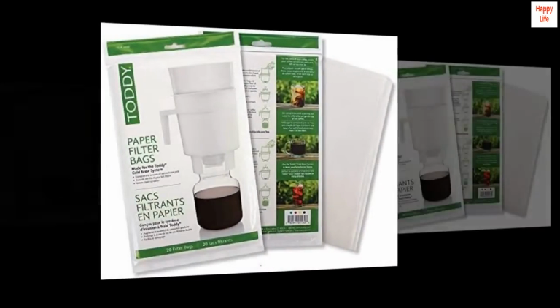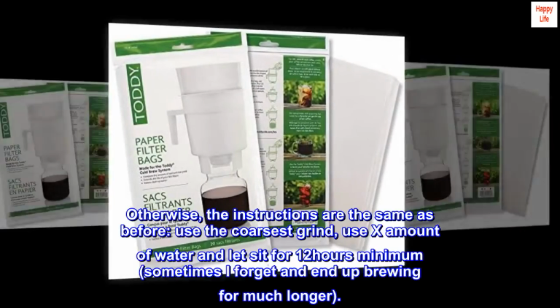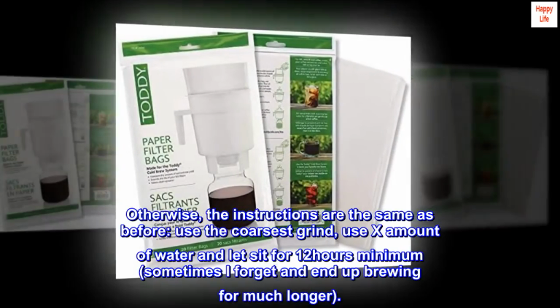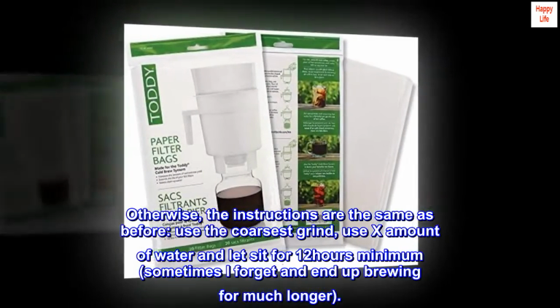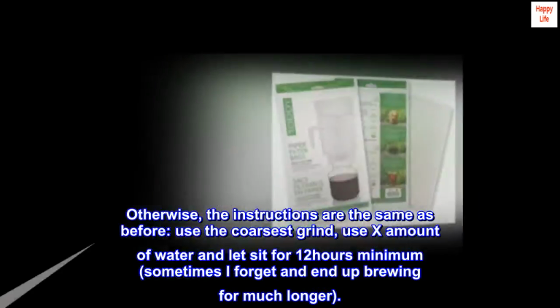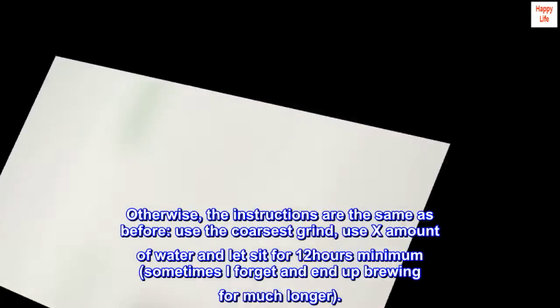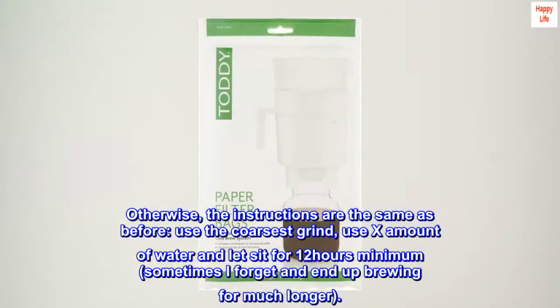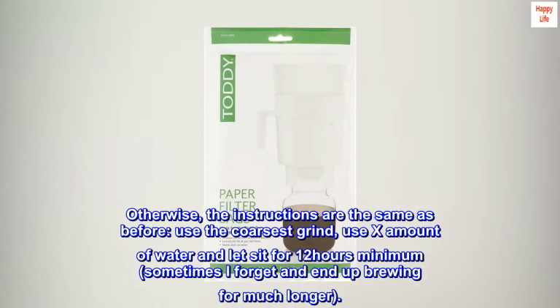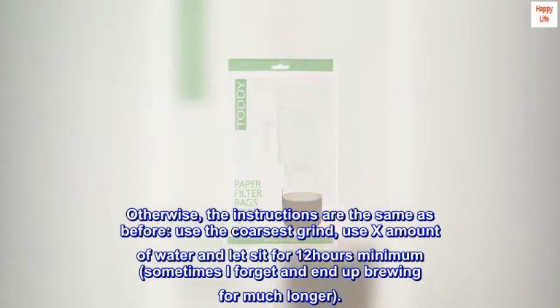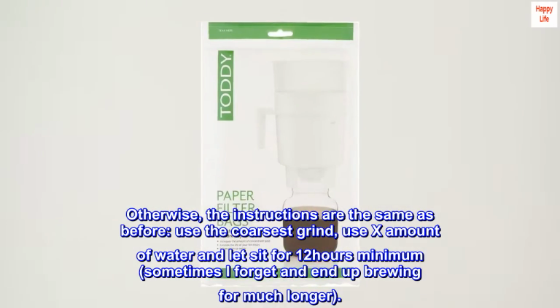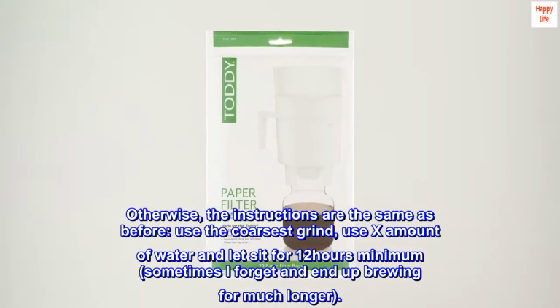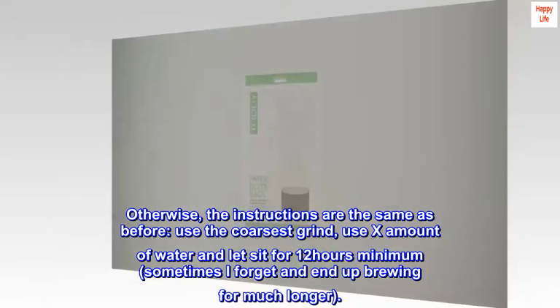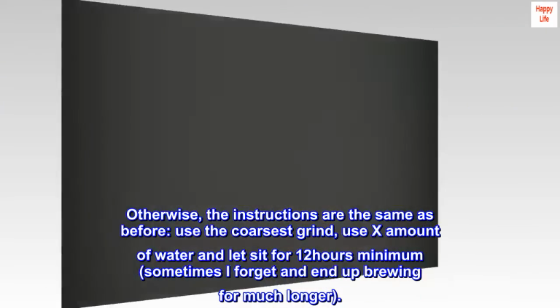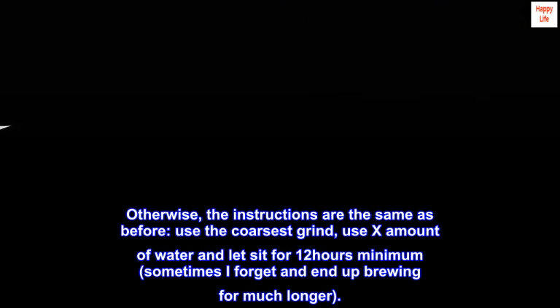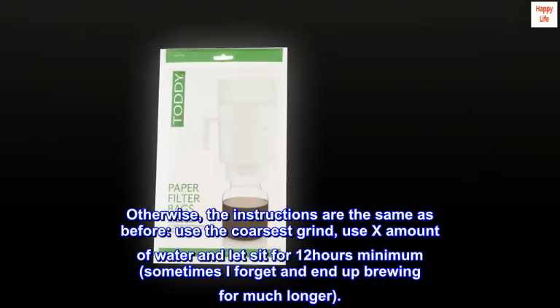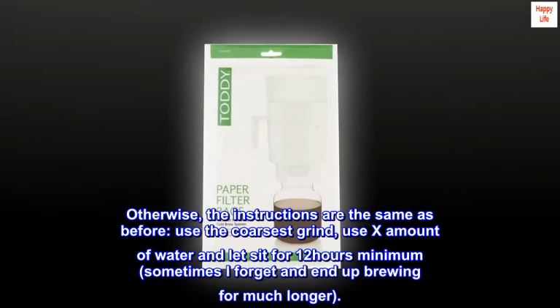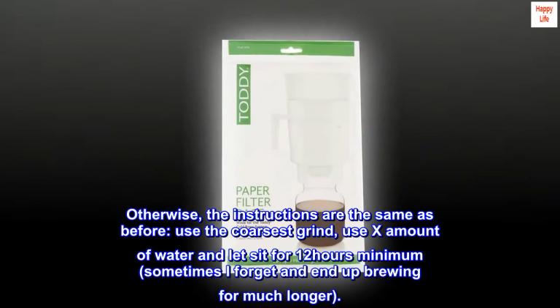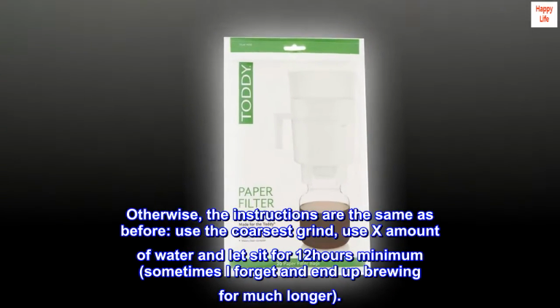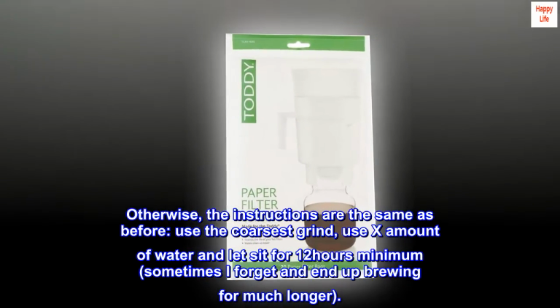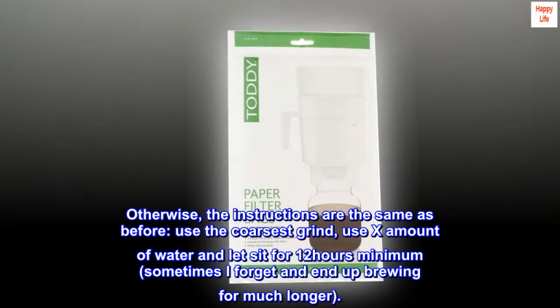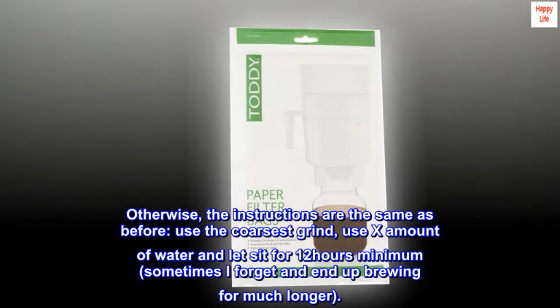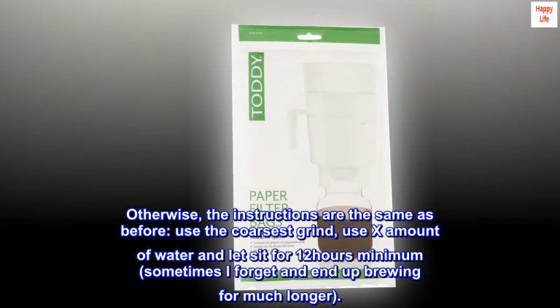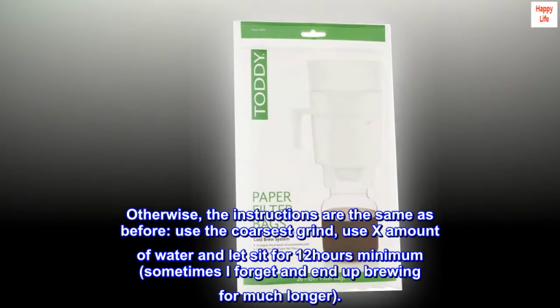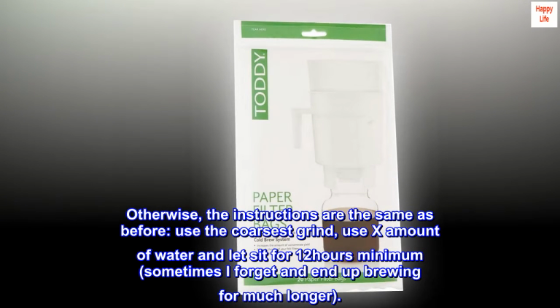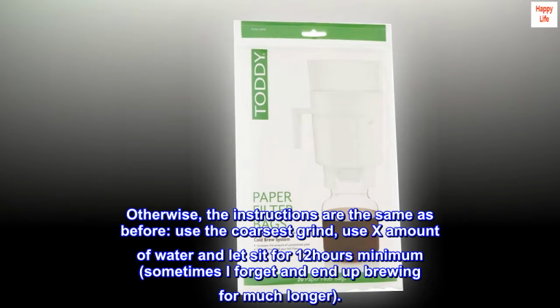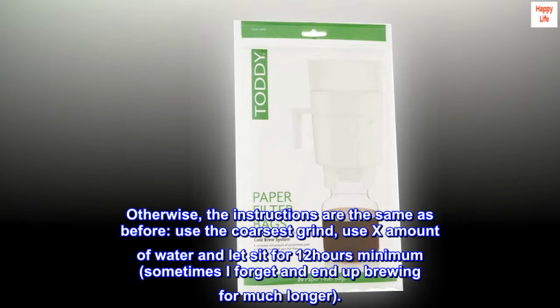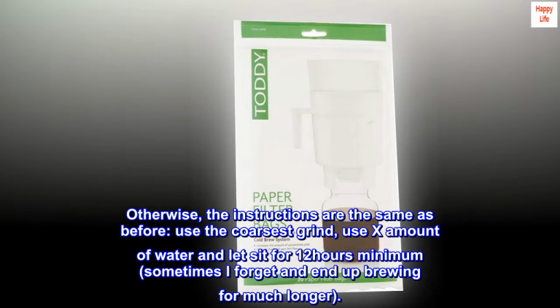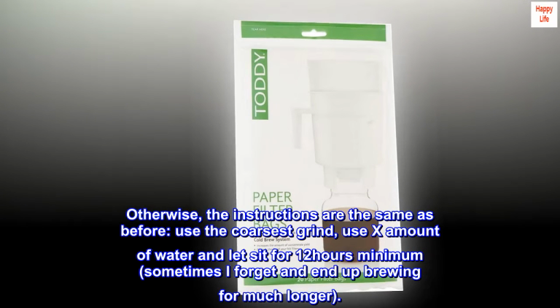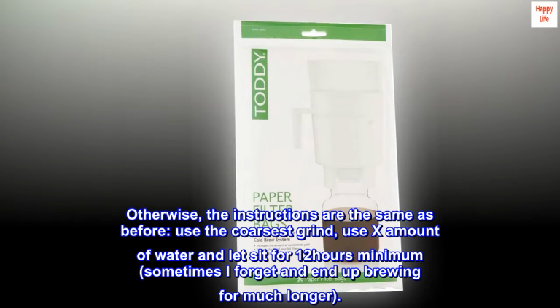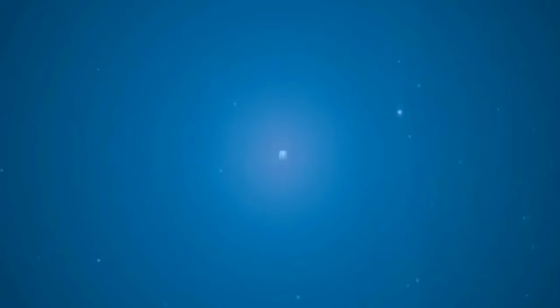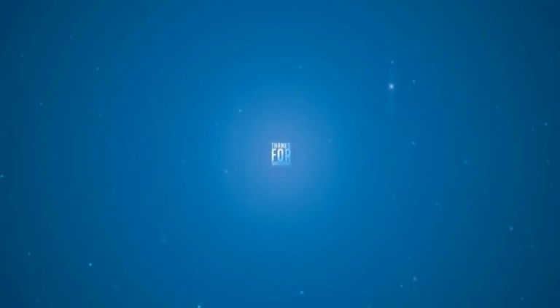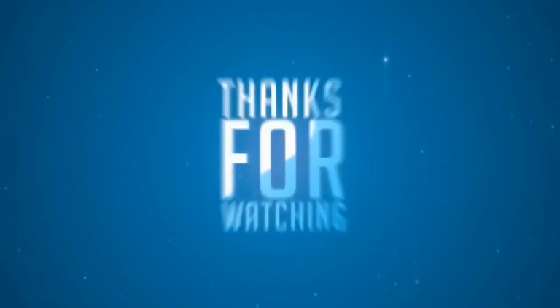Otherwise, the instructions are the same as before: use the coarsest grind, use the appropriate amount of water, and let it sit for 12 hours minimum — sometimes I forget and end up brewing for much longer. Thanks for listening. Bye.